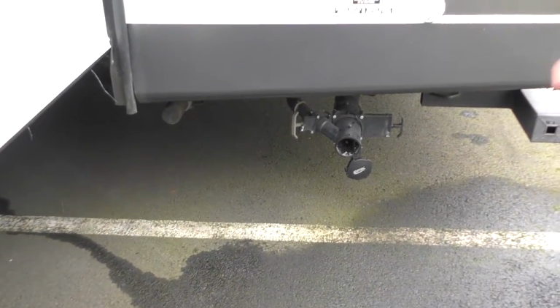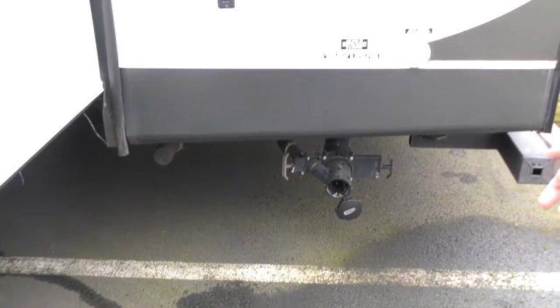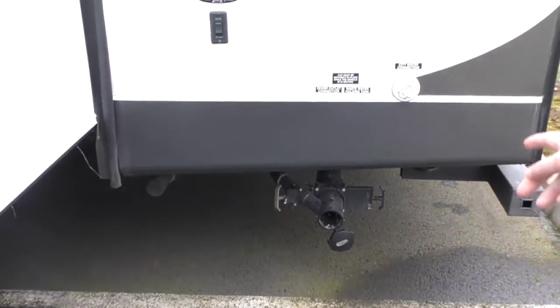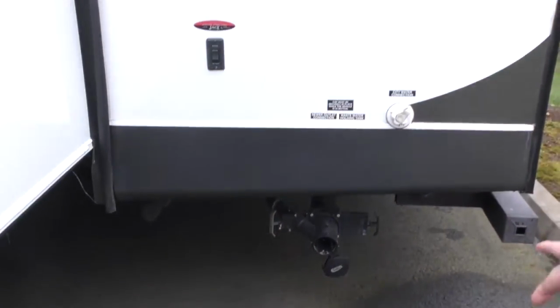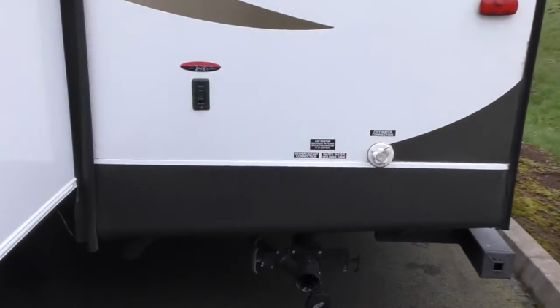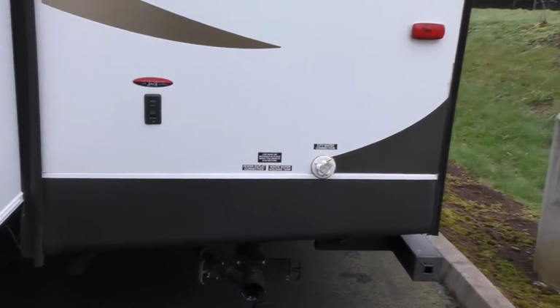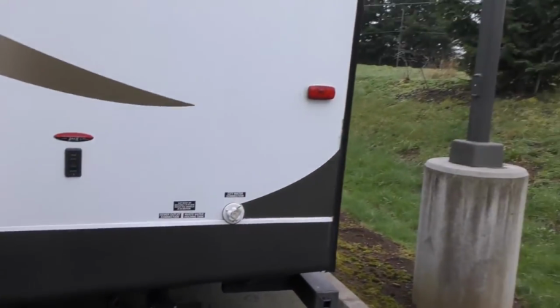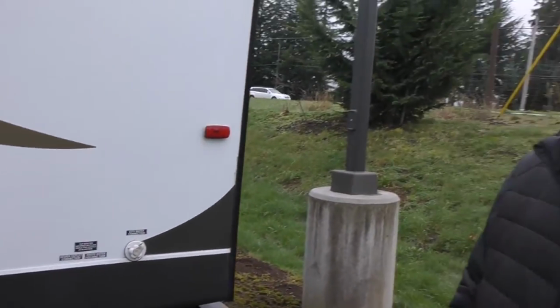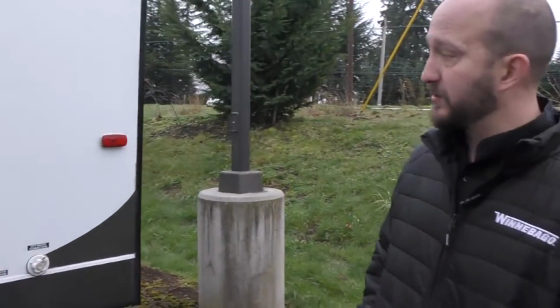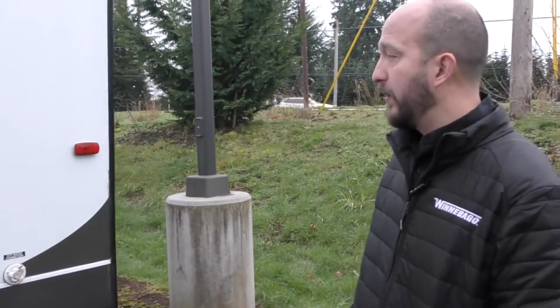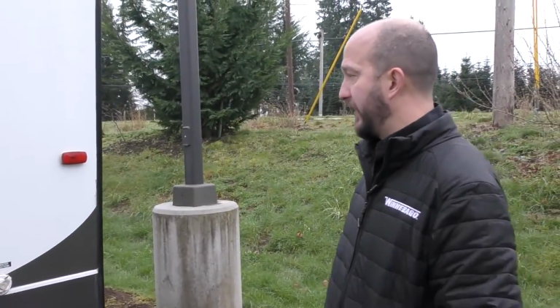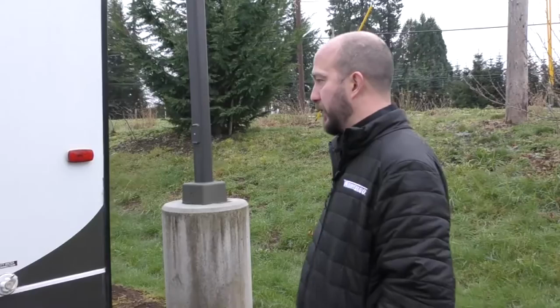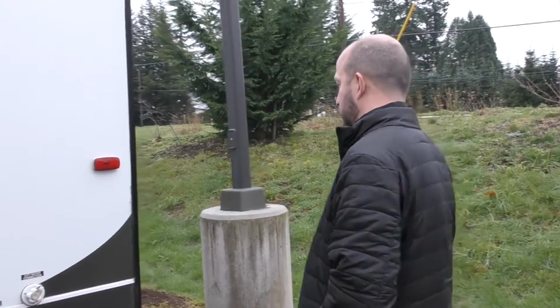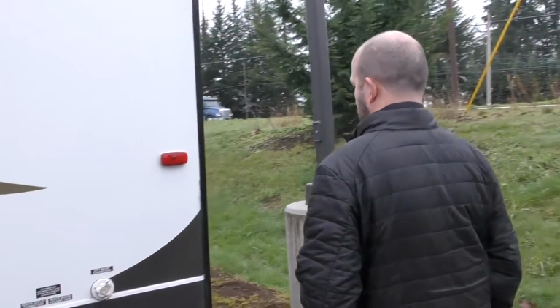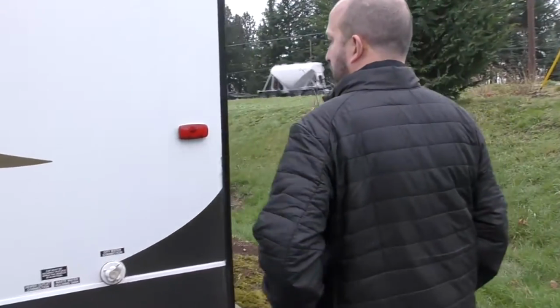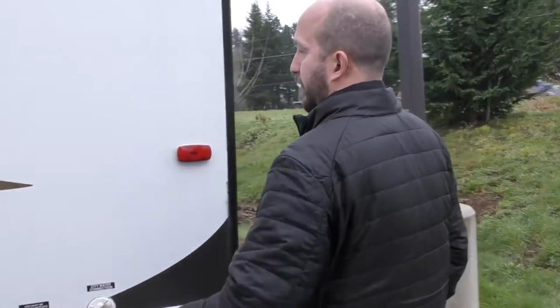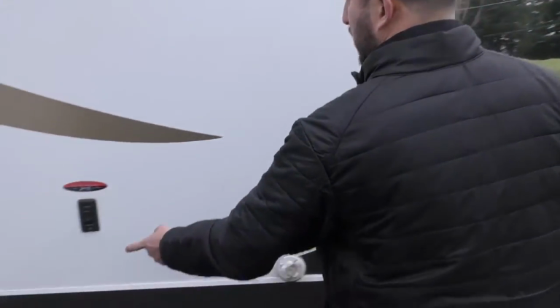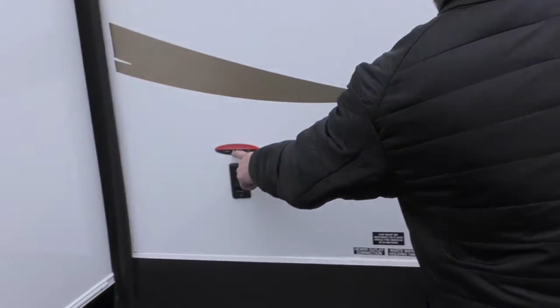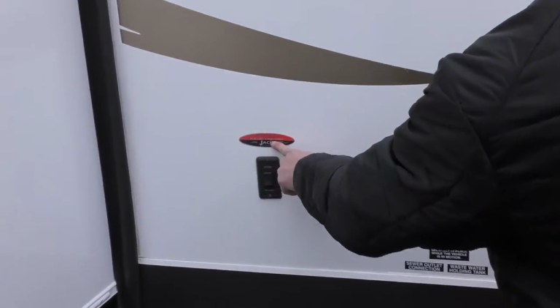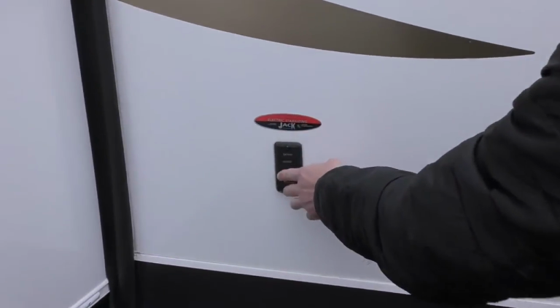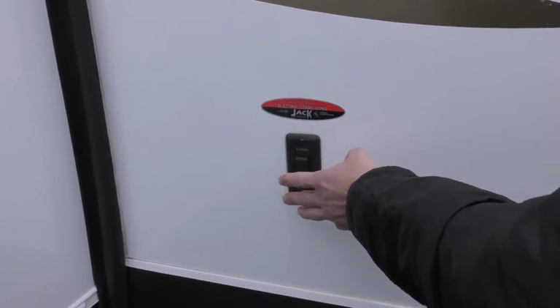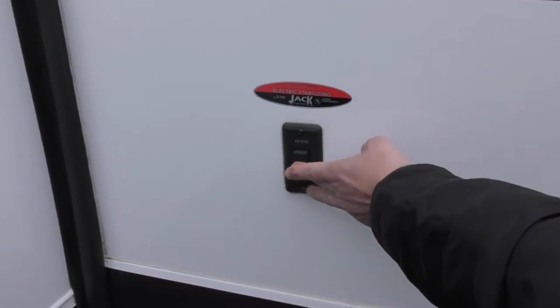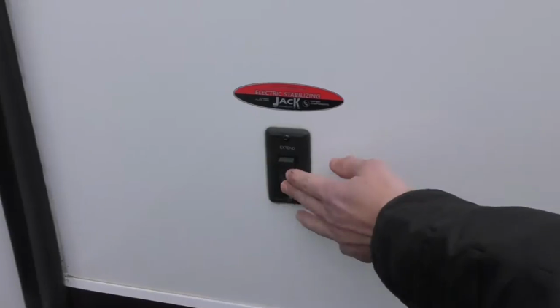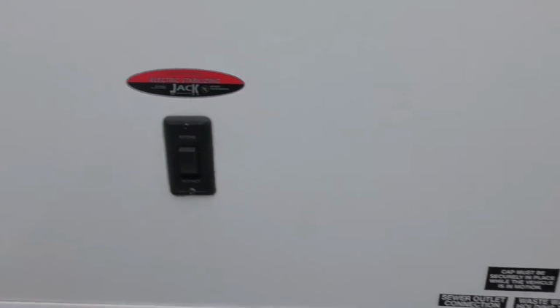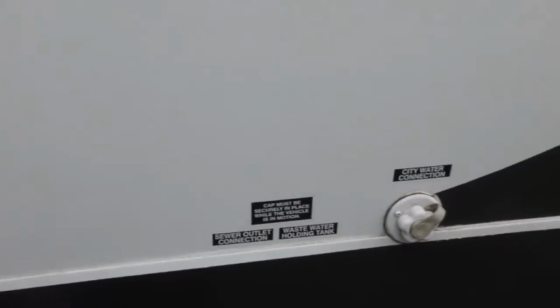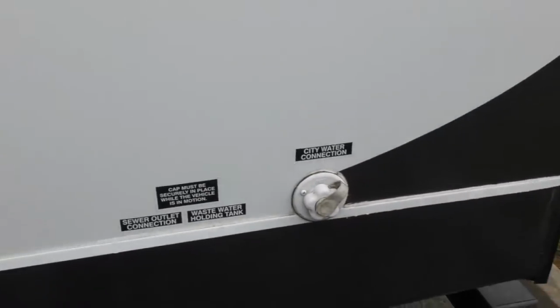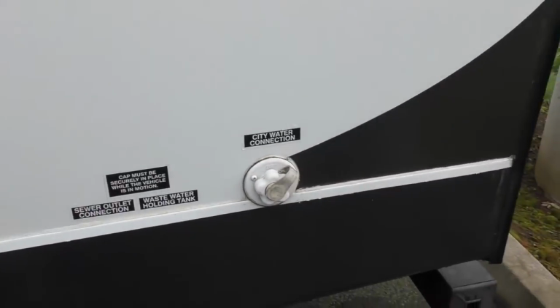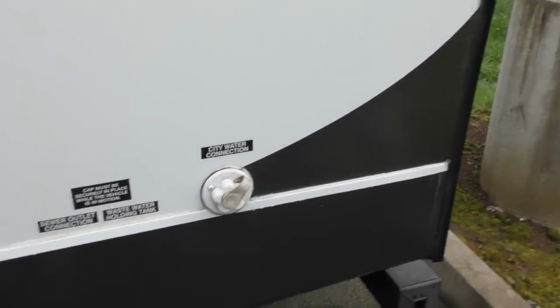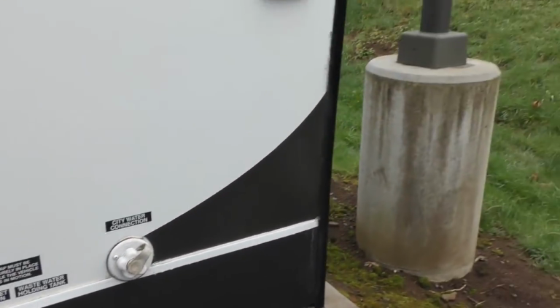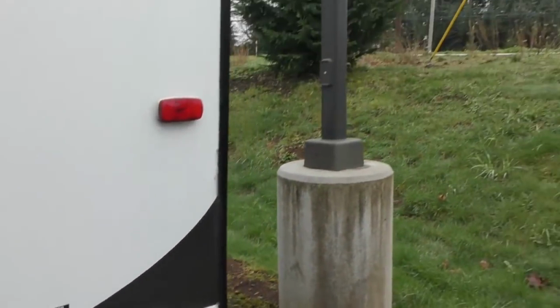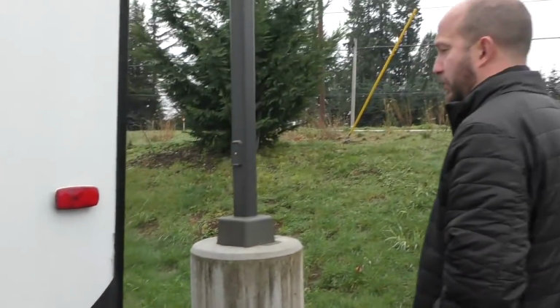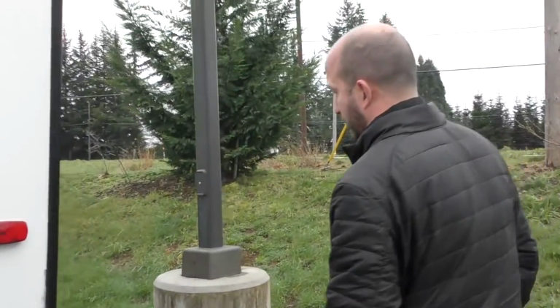We do give you complementary sewer hoses and water hoses as well that come with the coach. And for the rear electric stabilizing, you can see this is right here as well. We test all those systems, make sure that everything is working great.